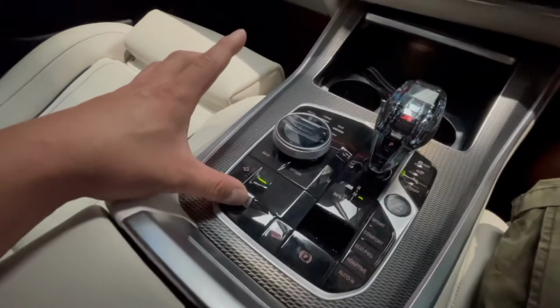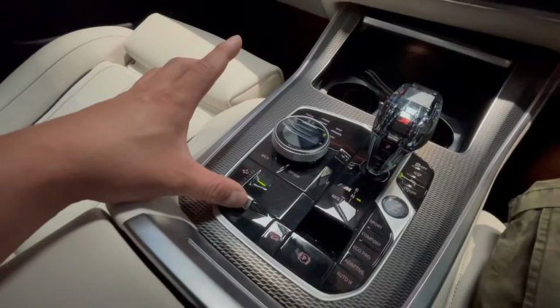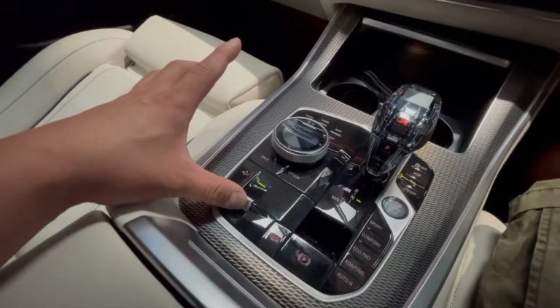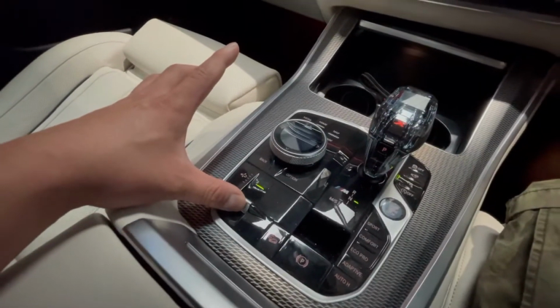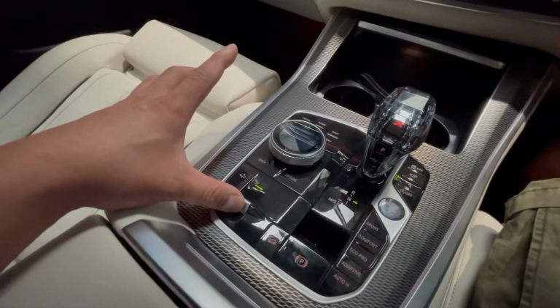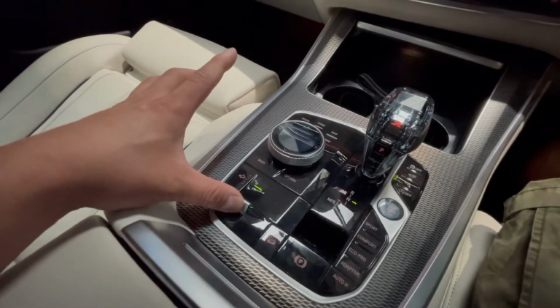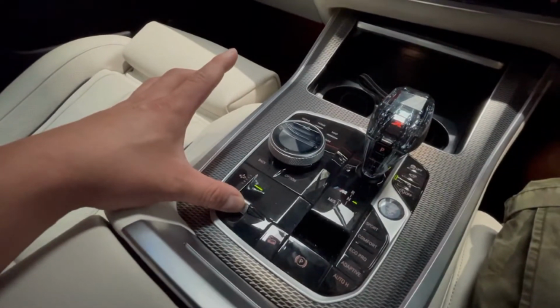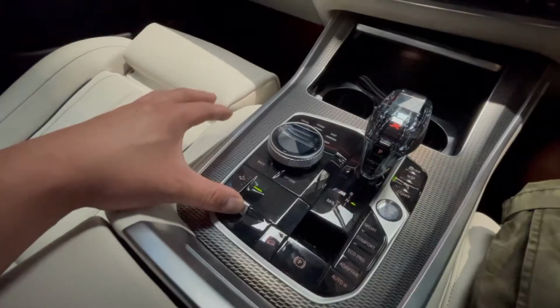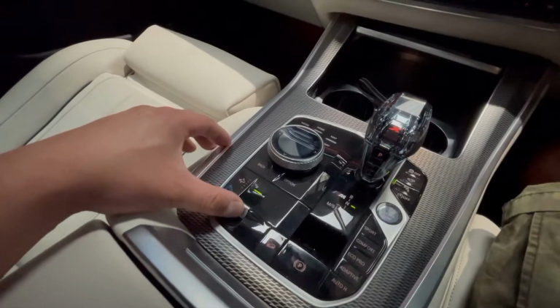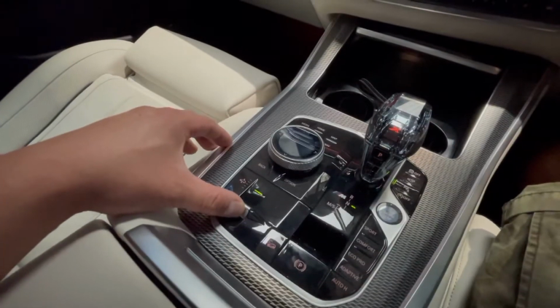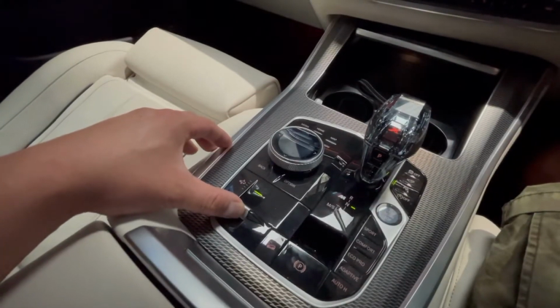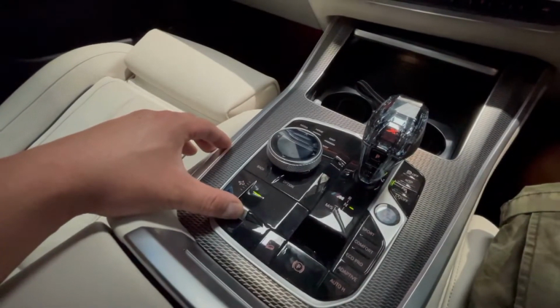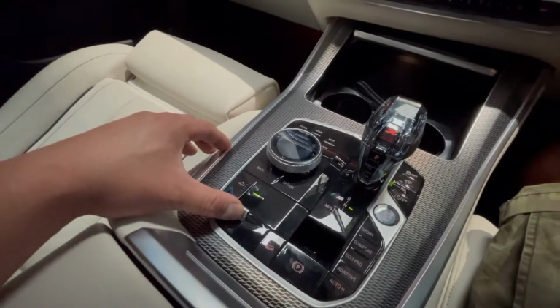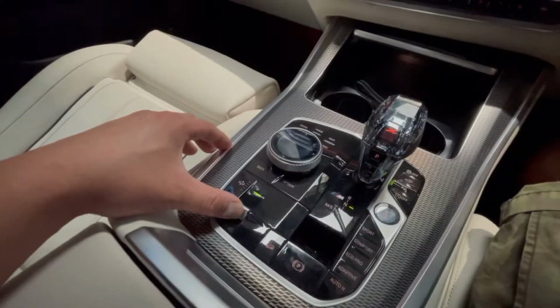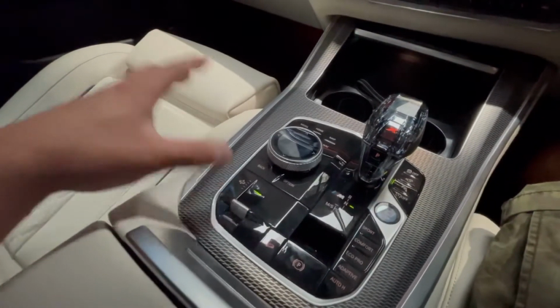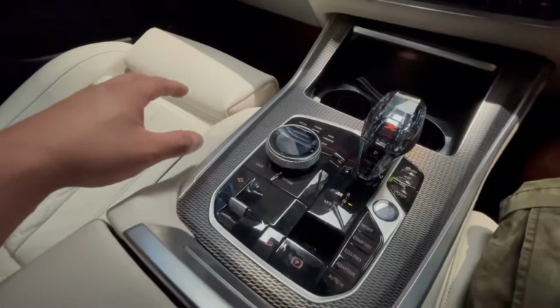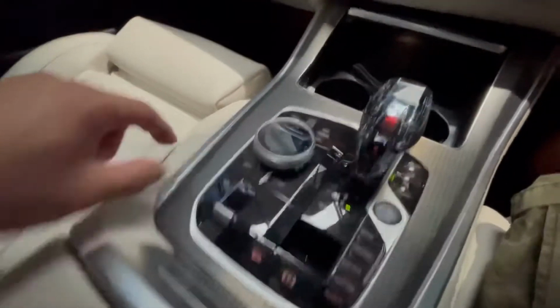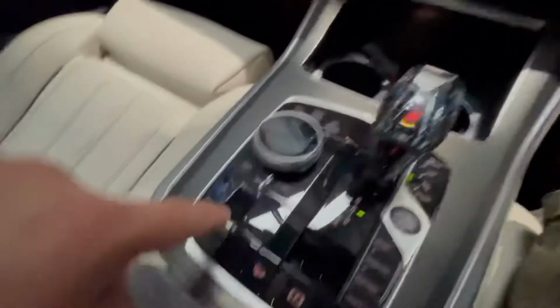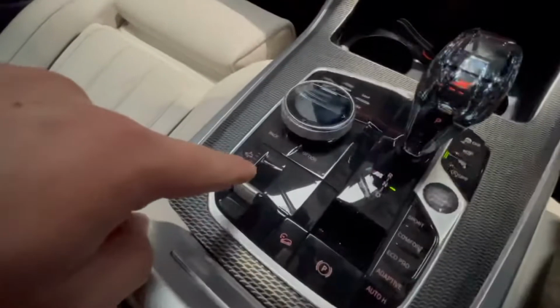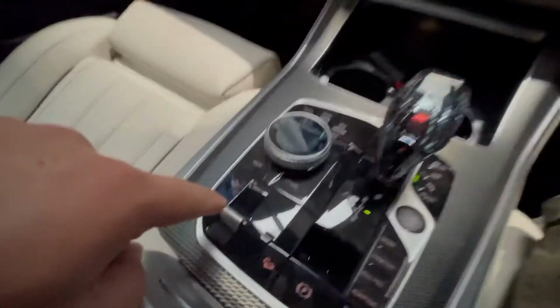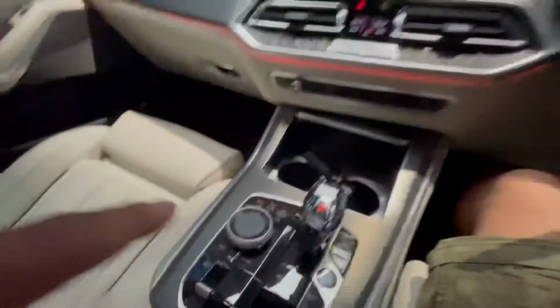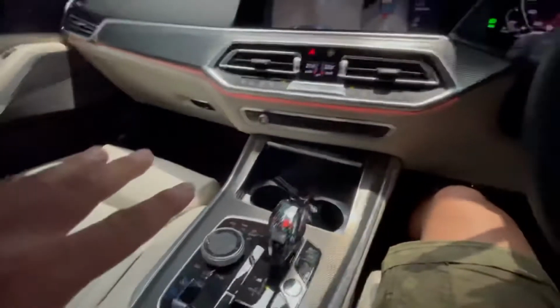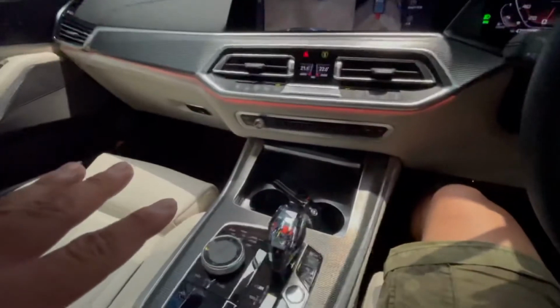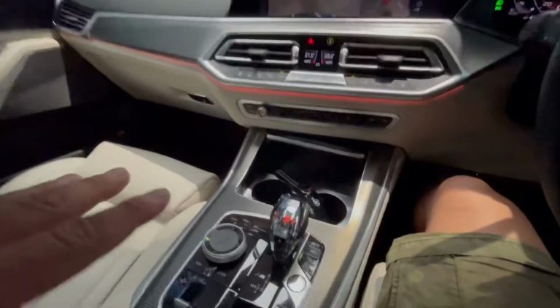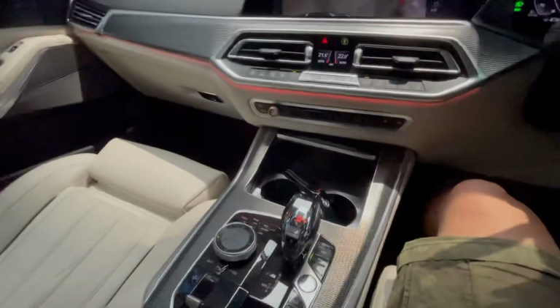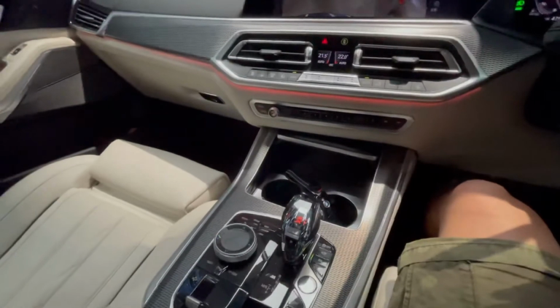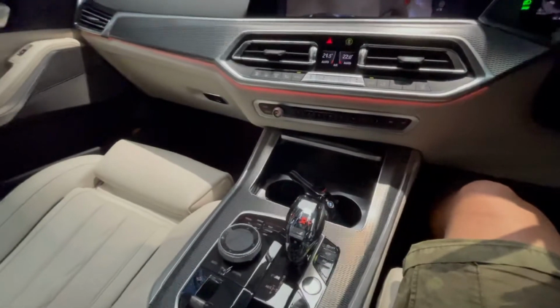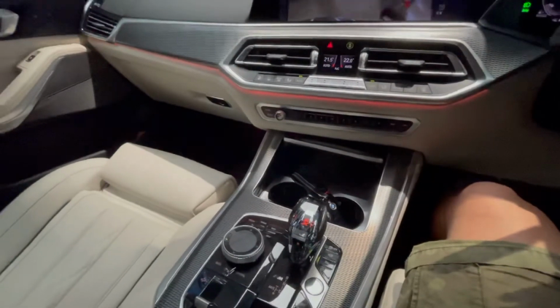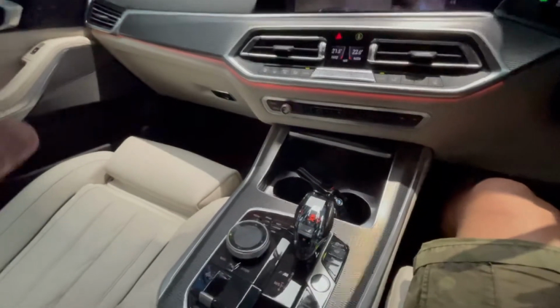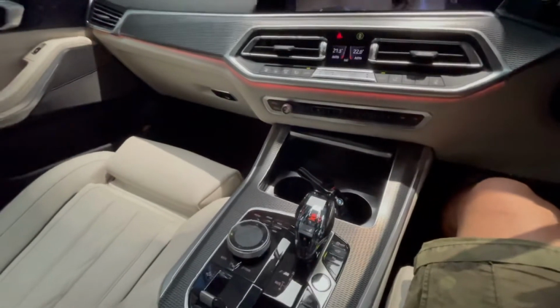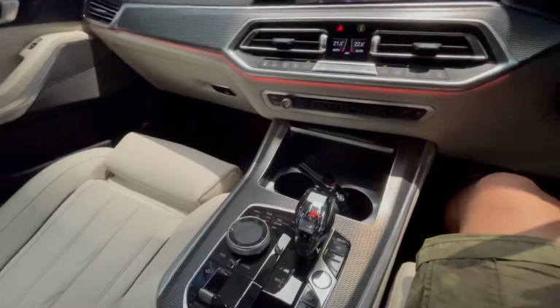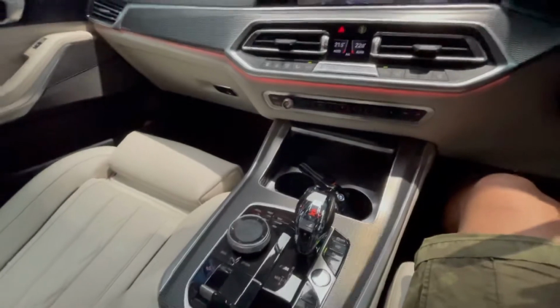One, two, three, four, five, six, seven — release. You see the light is off, so that means you lock the air suspension. You can safely put on a hoist or jack up the wheels or whatever.